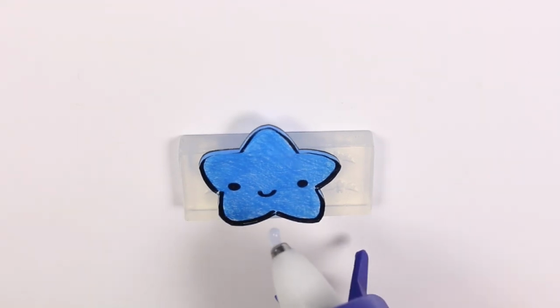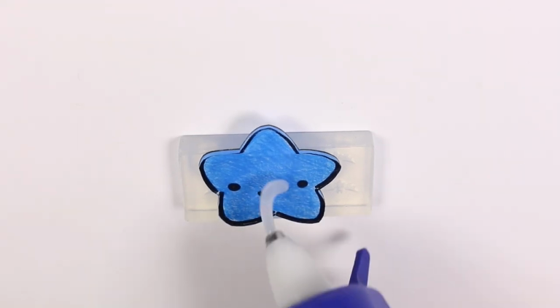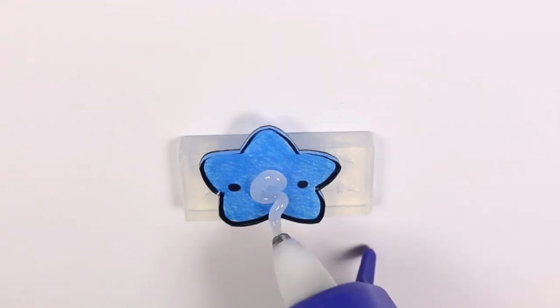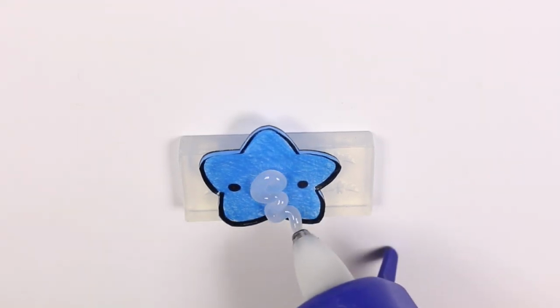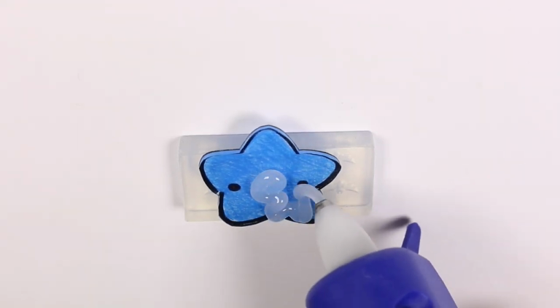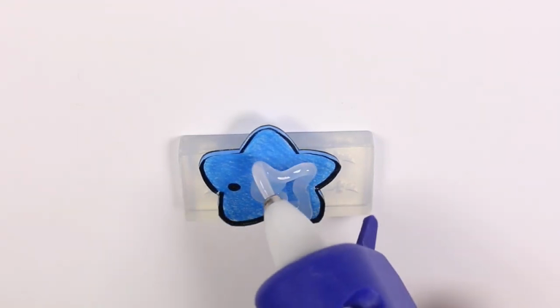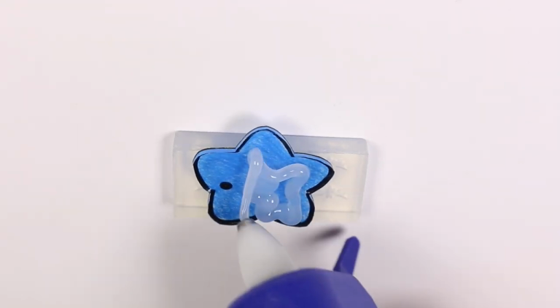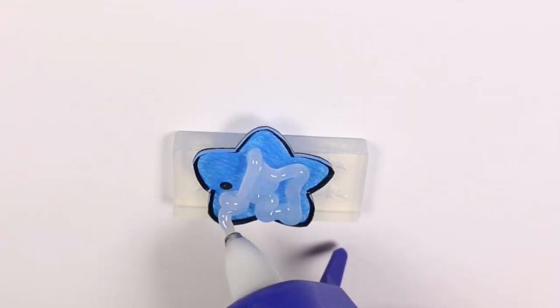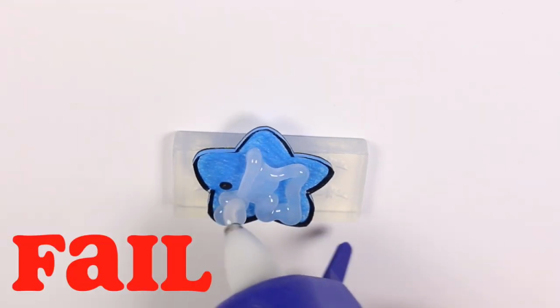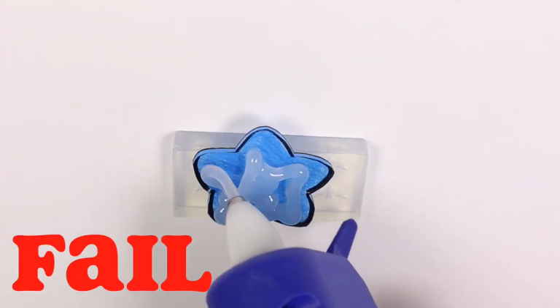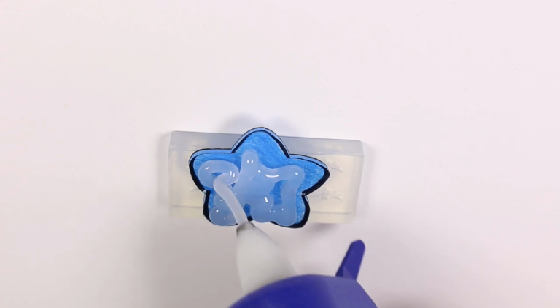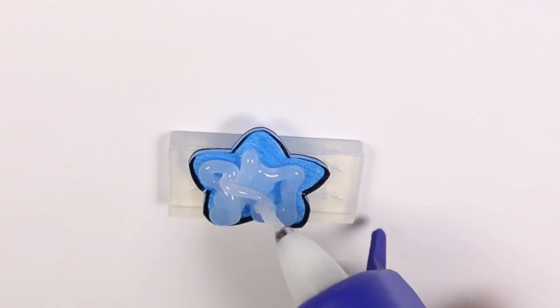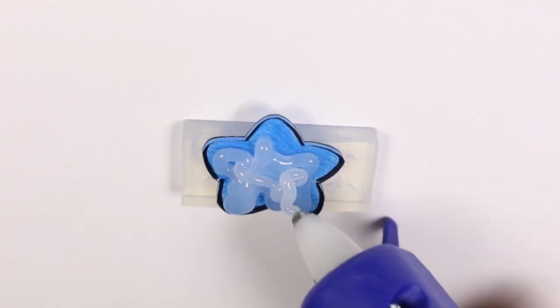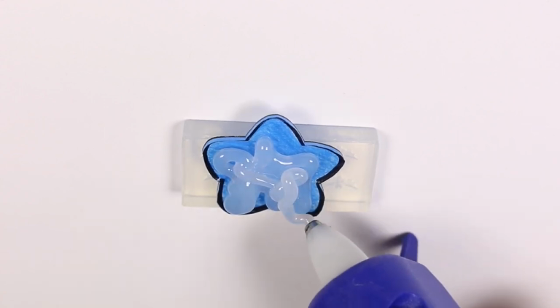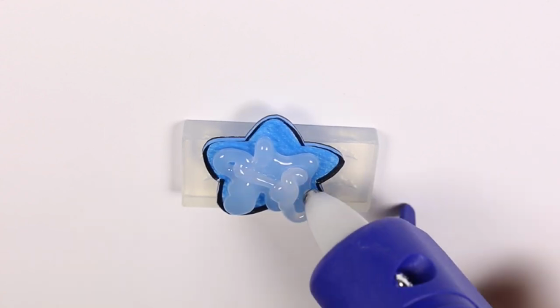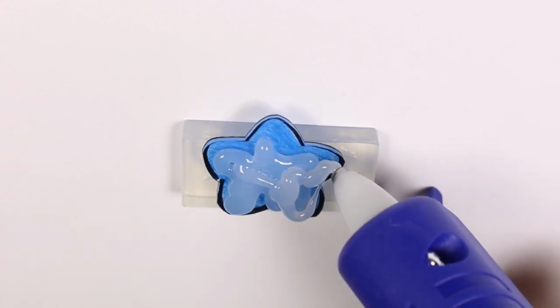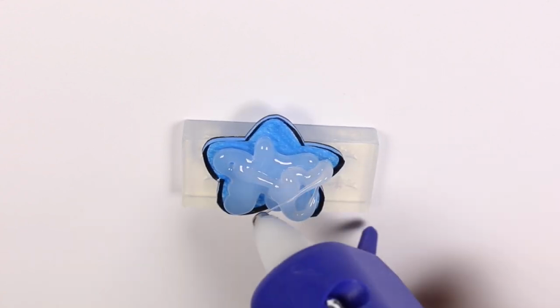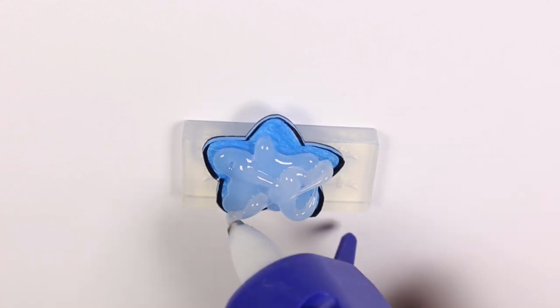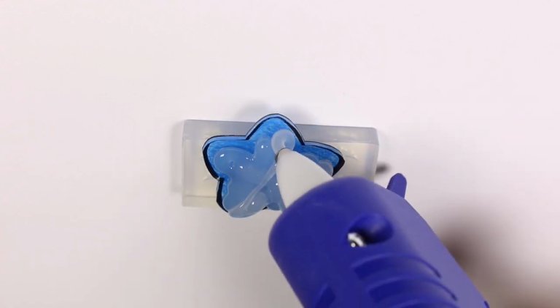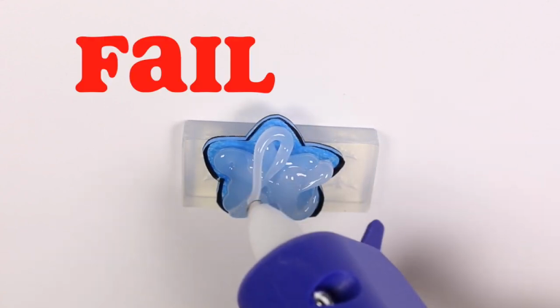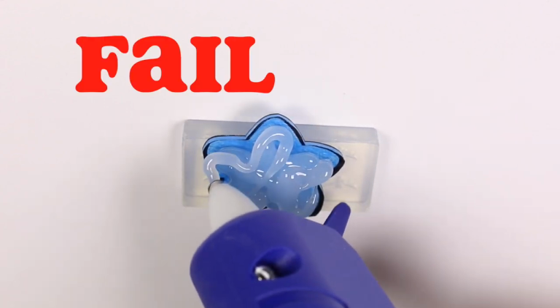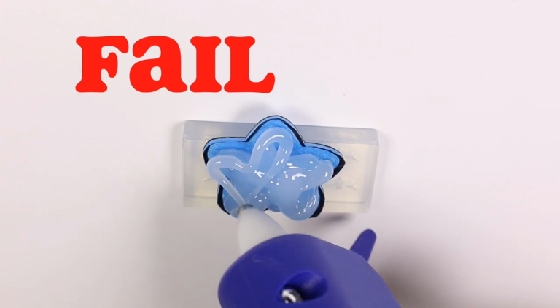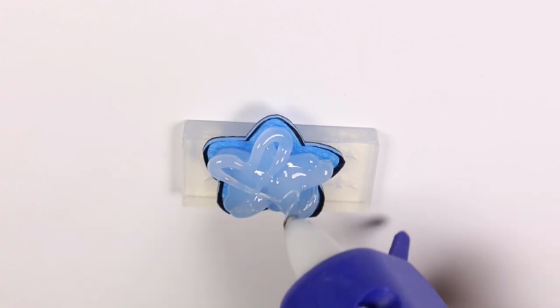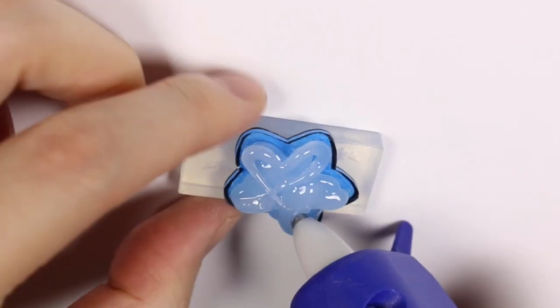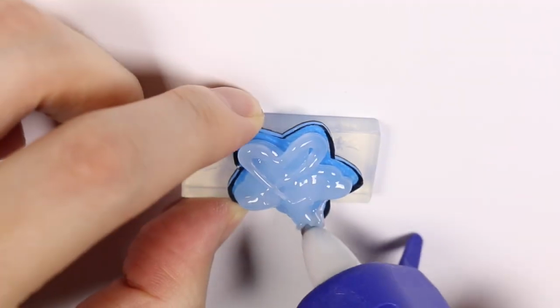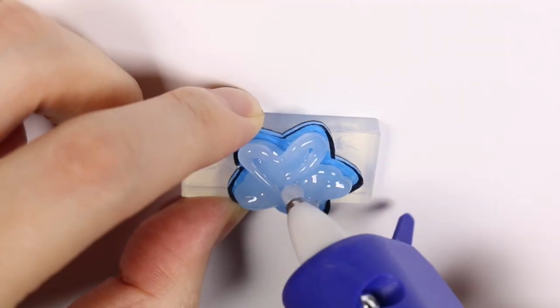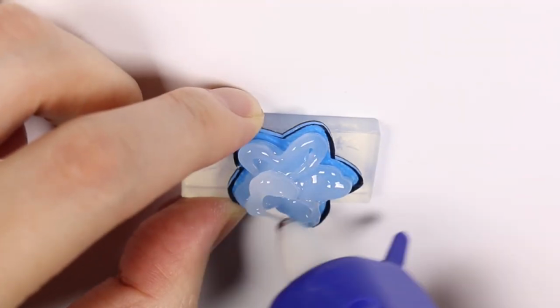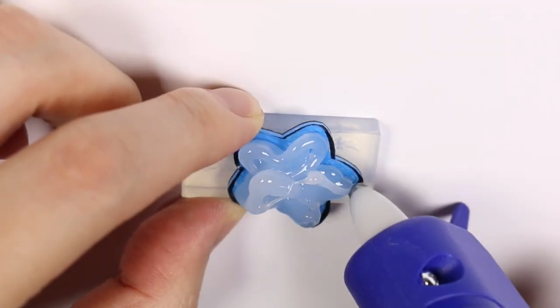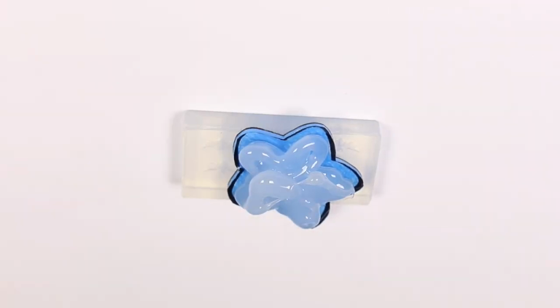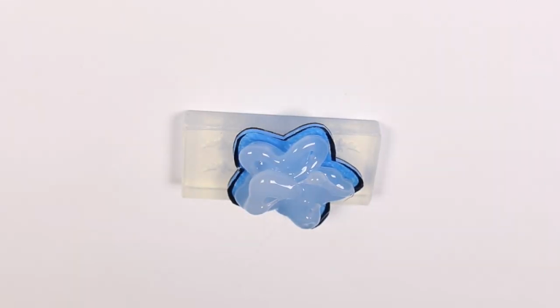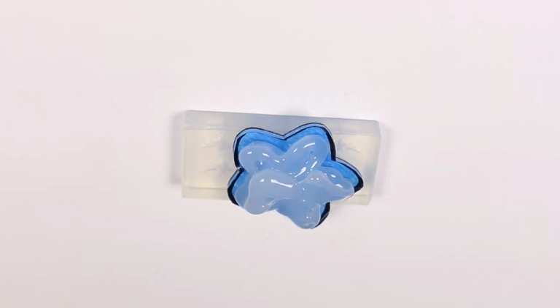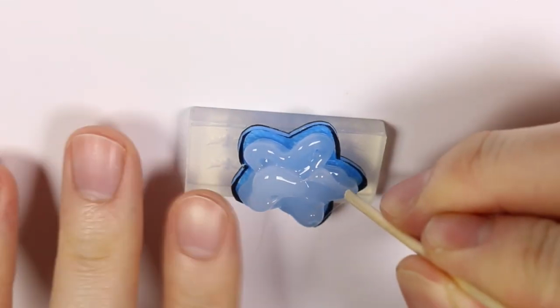Next I'm using some hot glue and as you can see it's not working out at all. I tried using a toothpick to spread it and it really didn't work out.